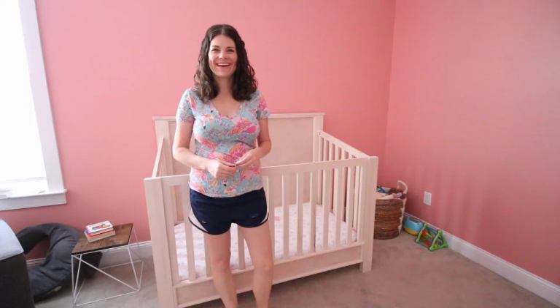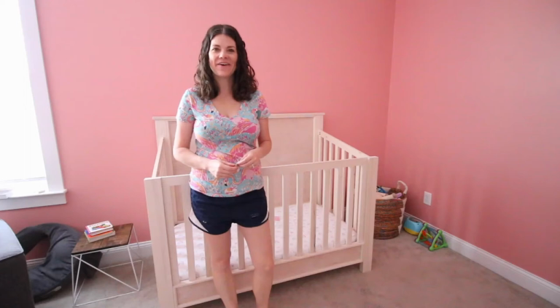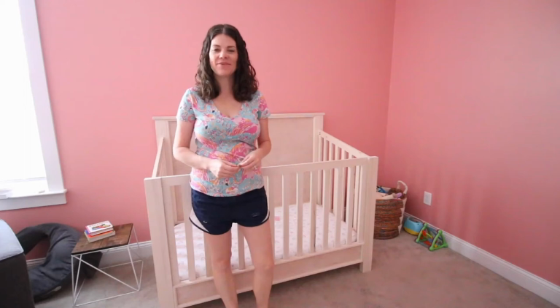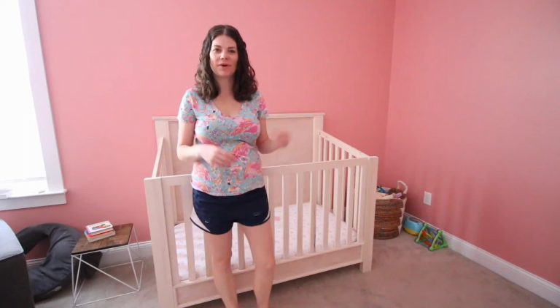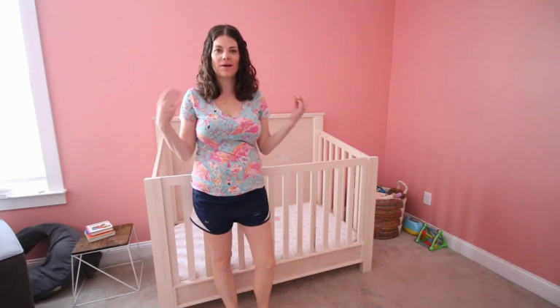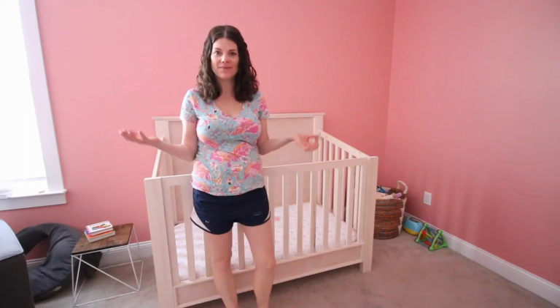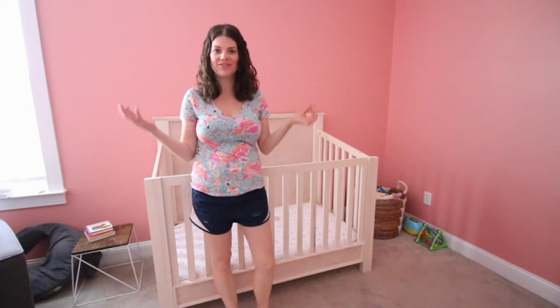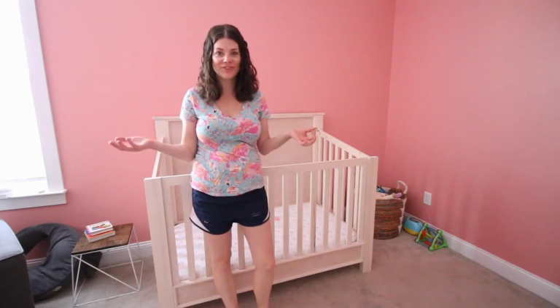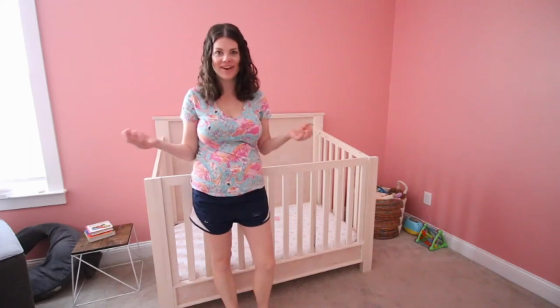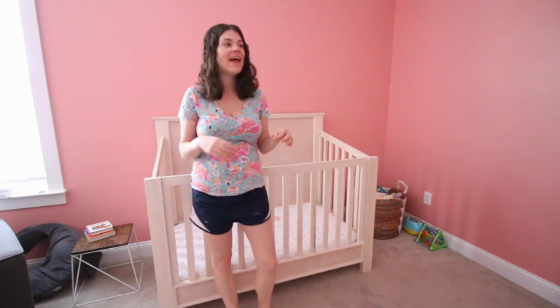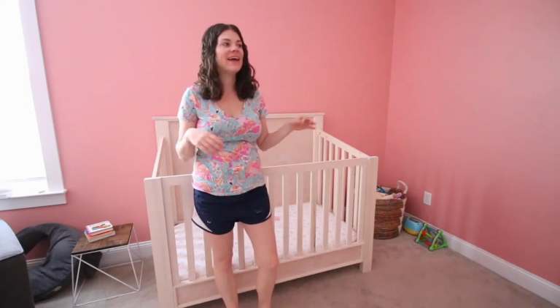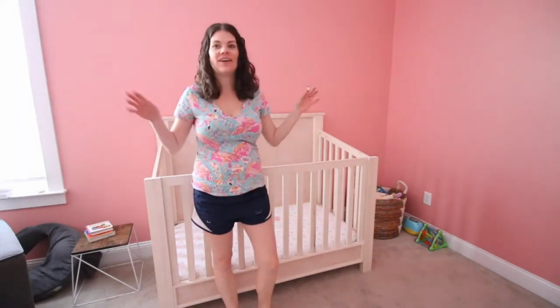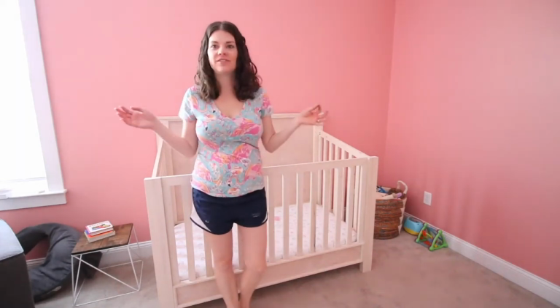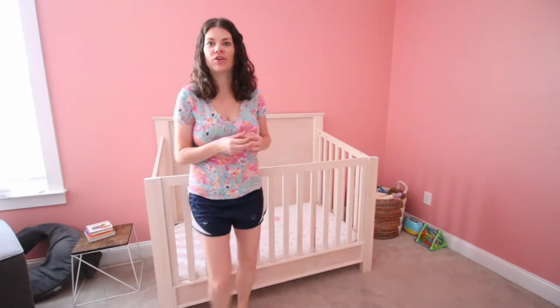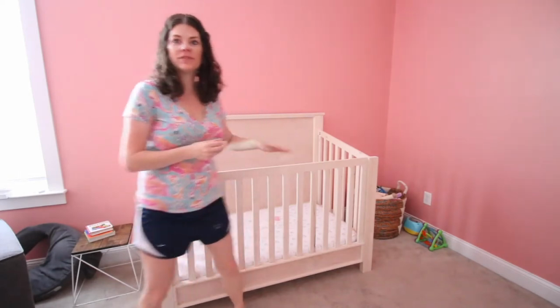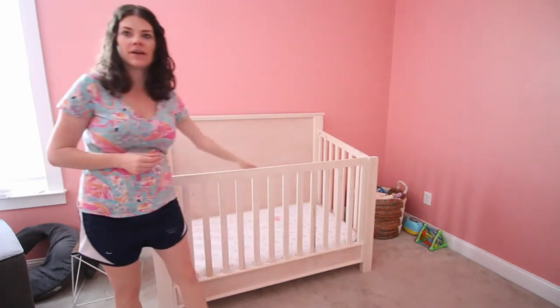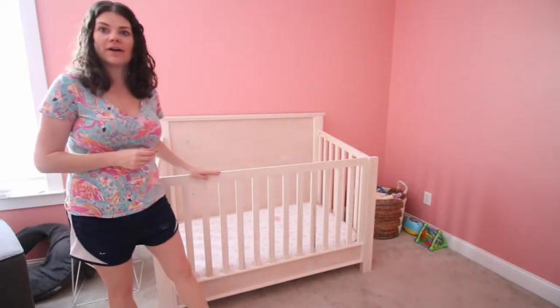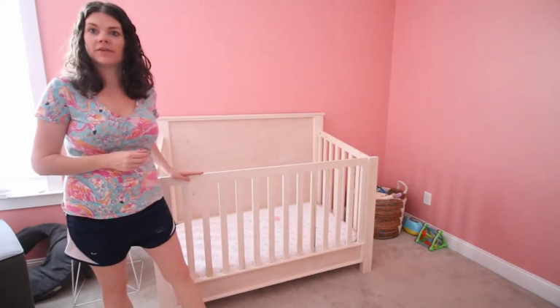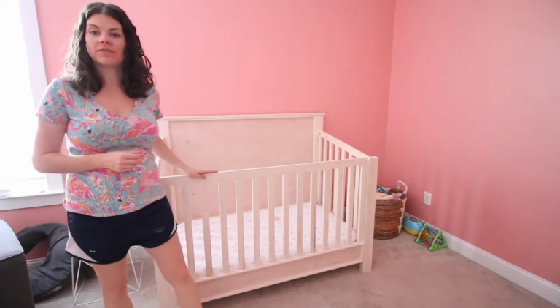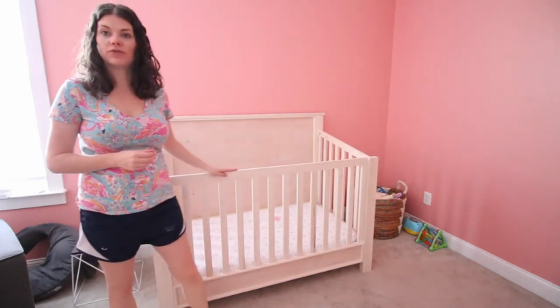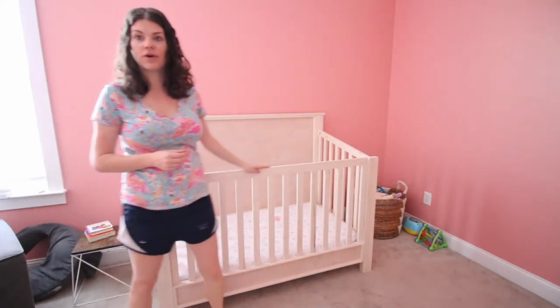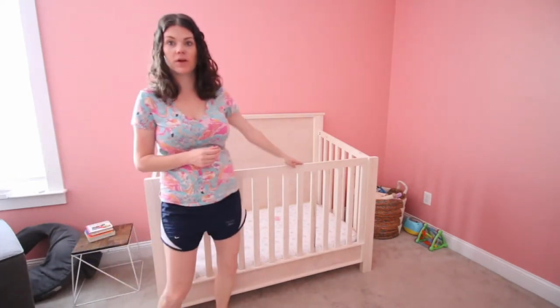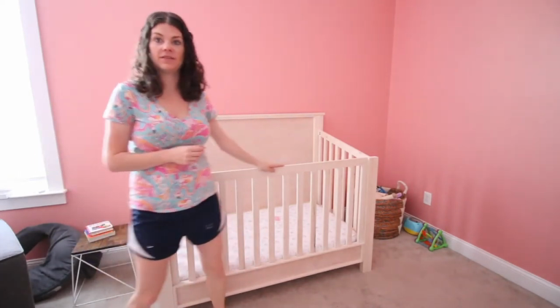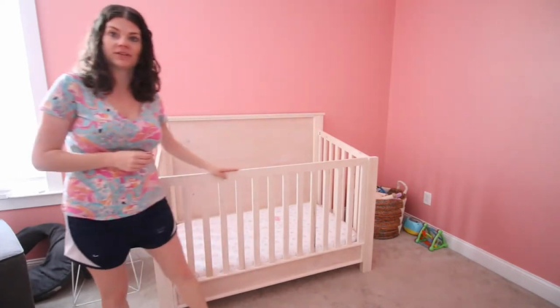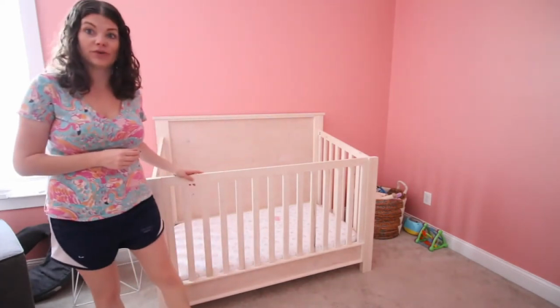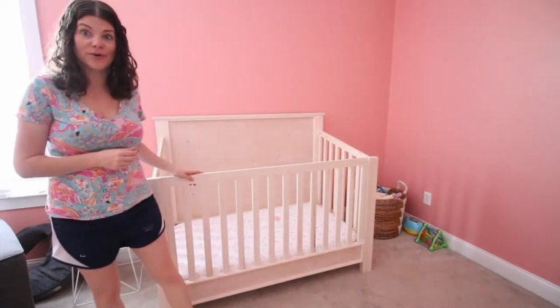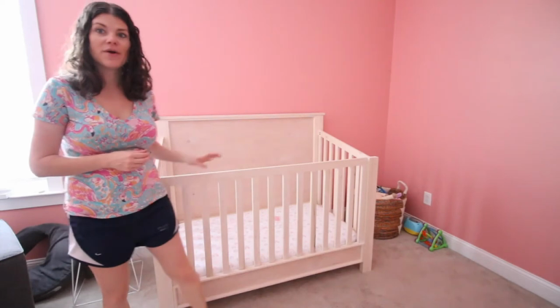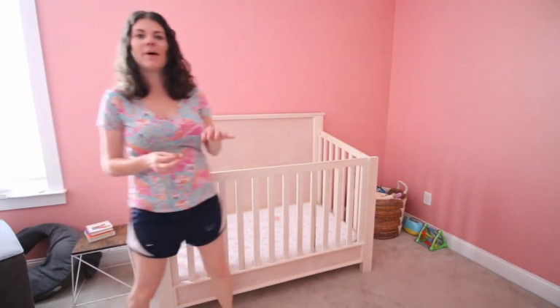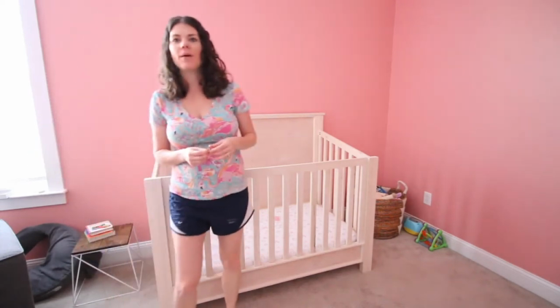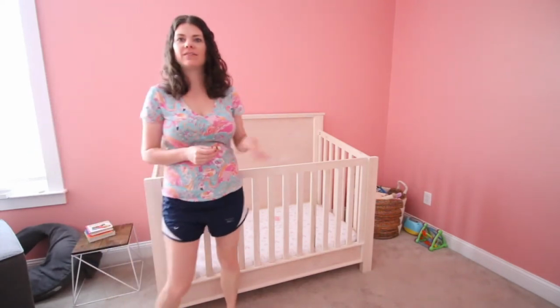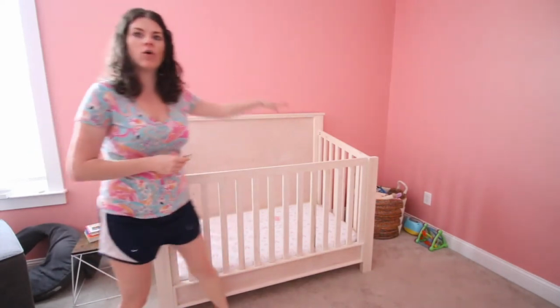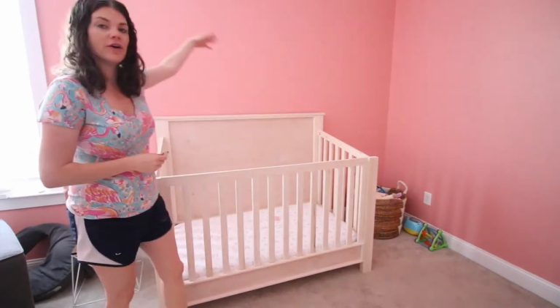Hey y'all, I'm in the middle of working on my baby's nursery and as you can see her crib is complete. My husband built this and we have a full tutorial on woodworking plans if you'd like to build your own, but I wanted to add something over the crib.